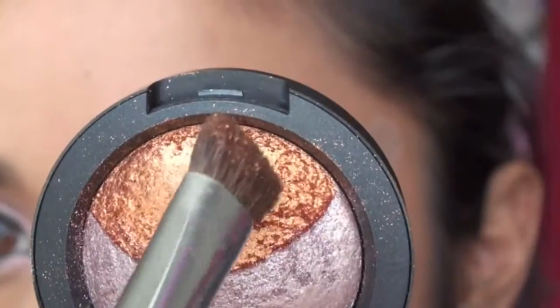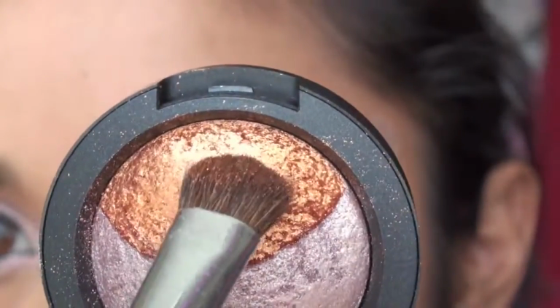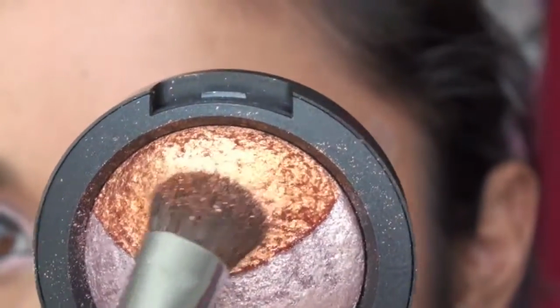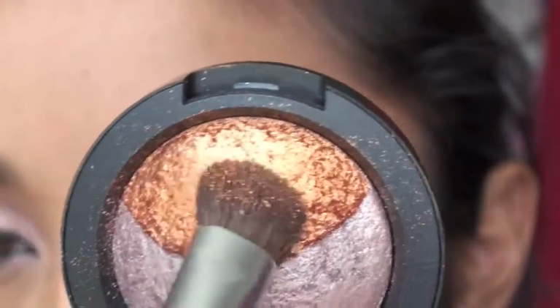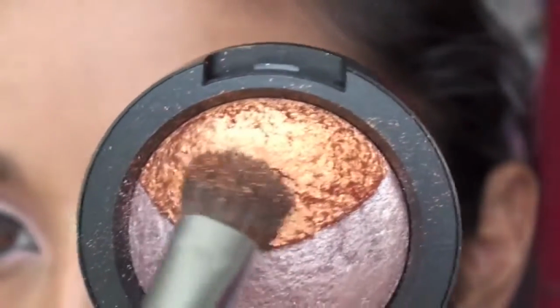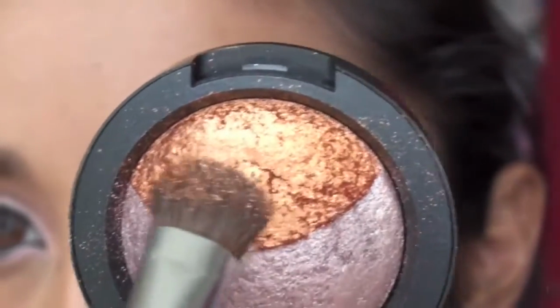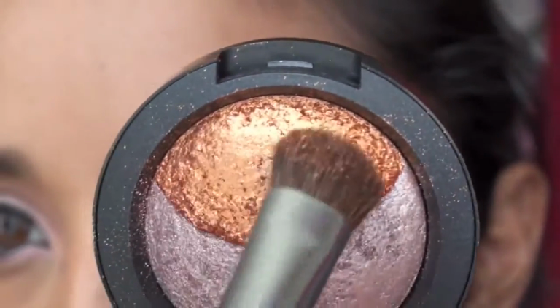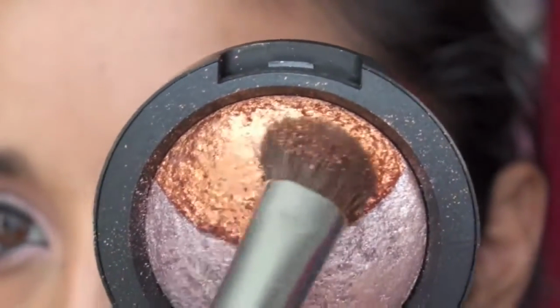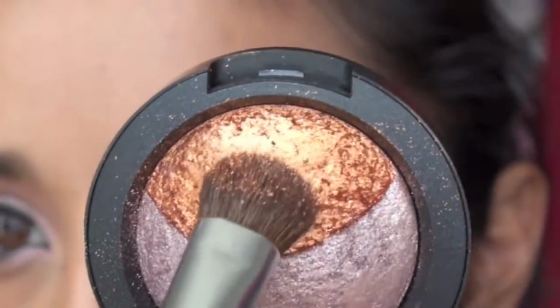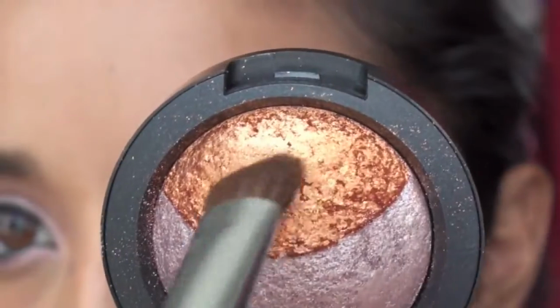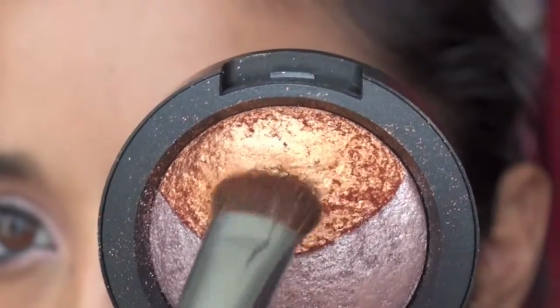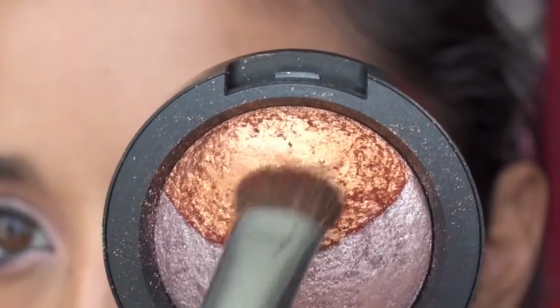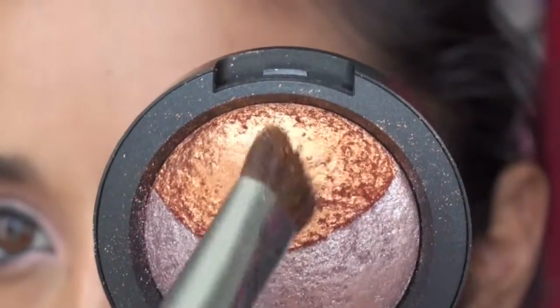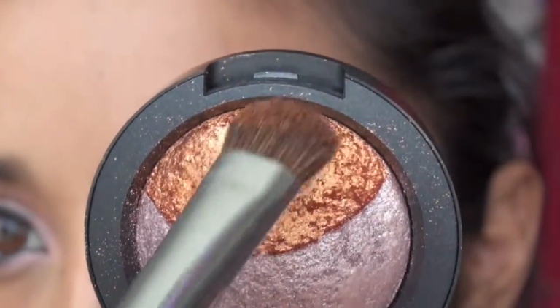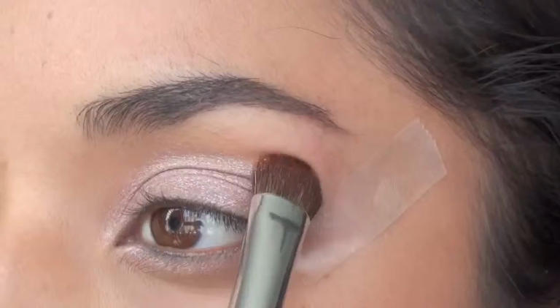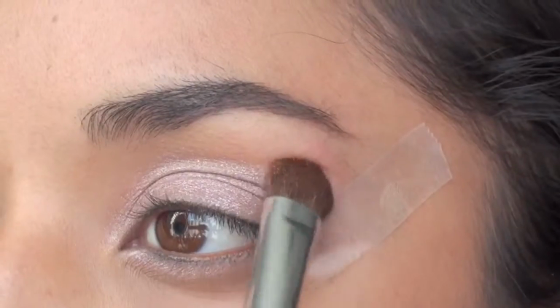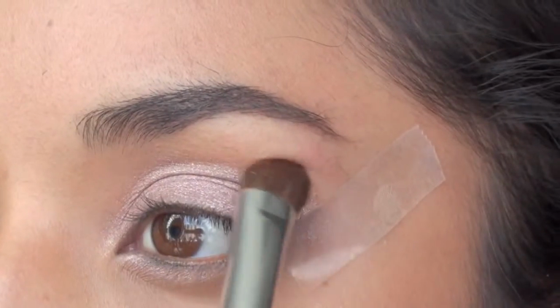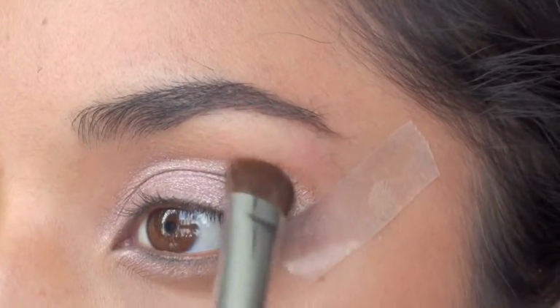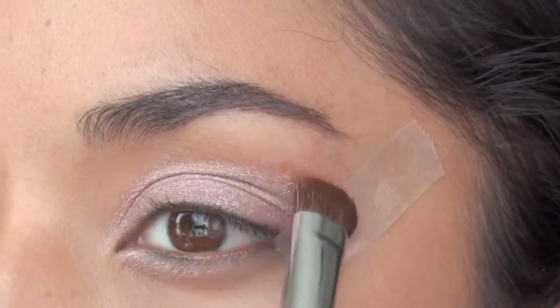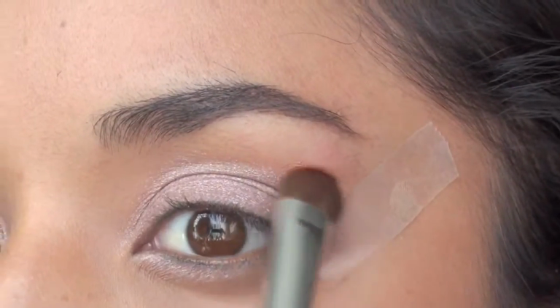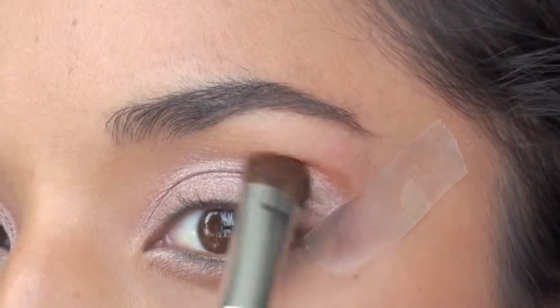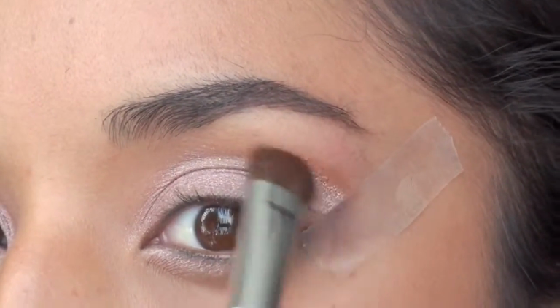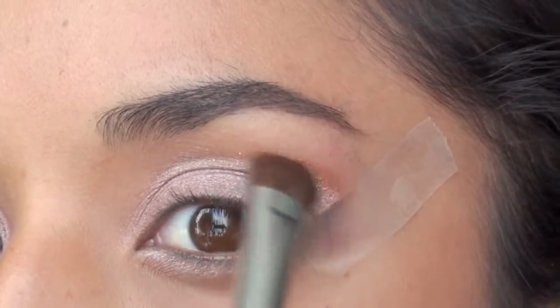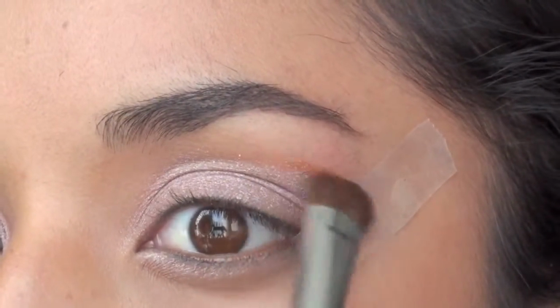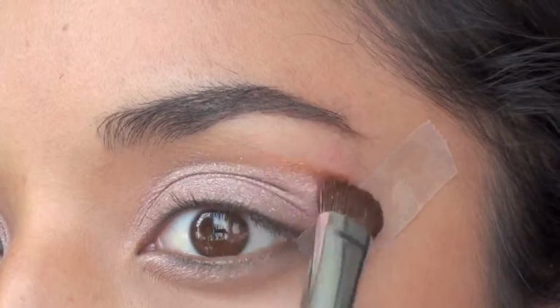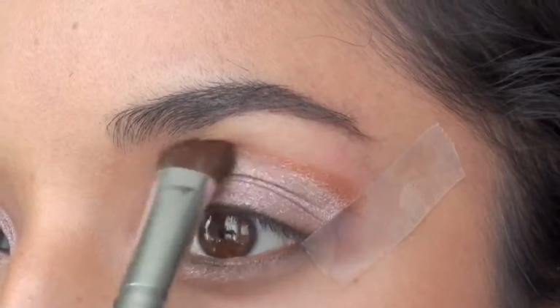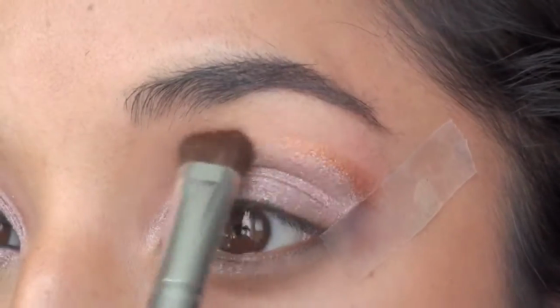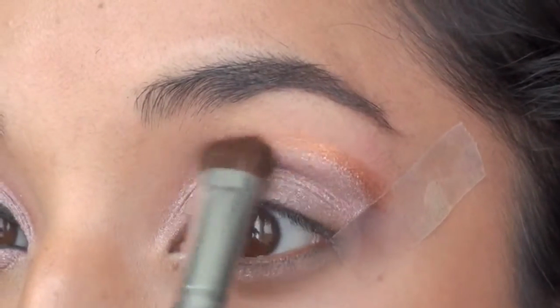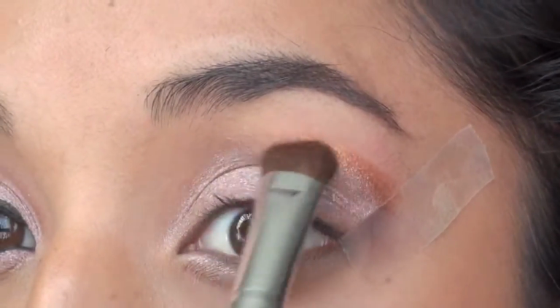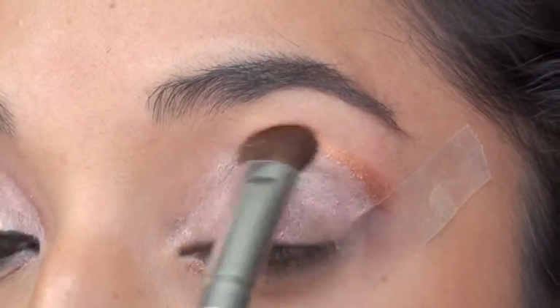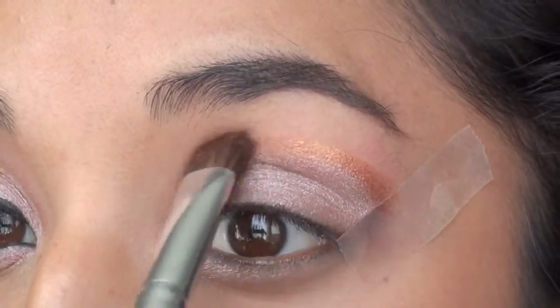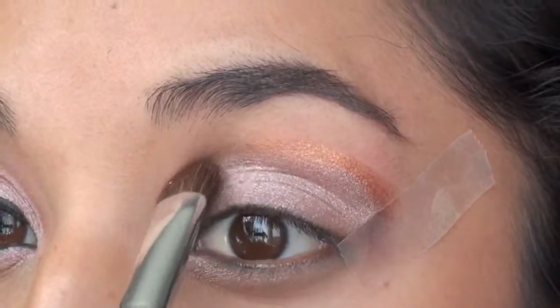For this you want to make sure you go in with a damp brush. I'm just going to apply this color working my way from the outside and gradually decreasing it as I go in towards the tear duct.